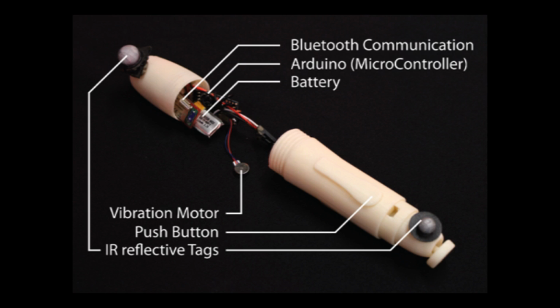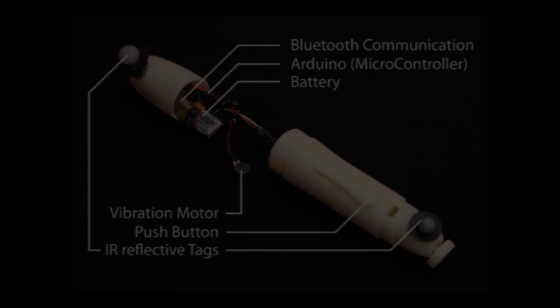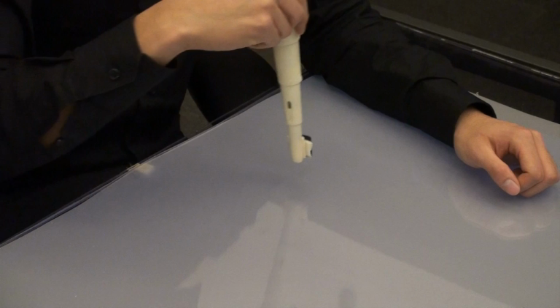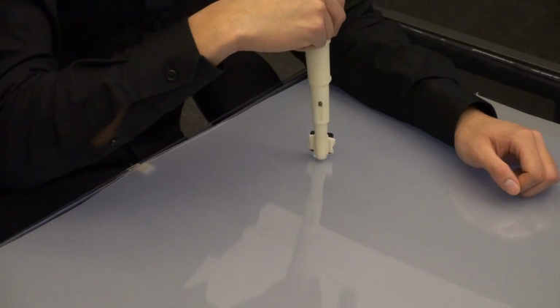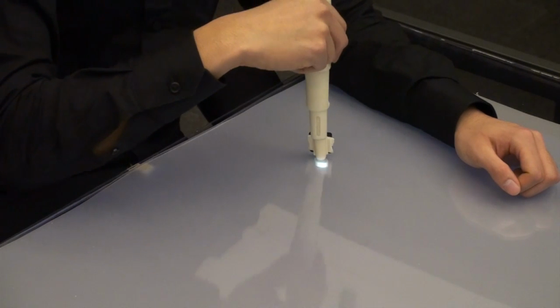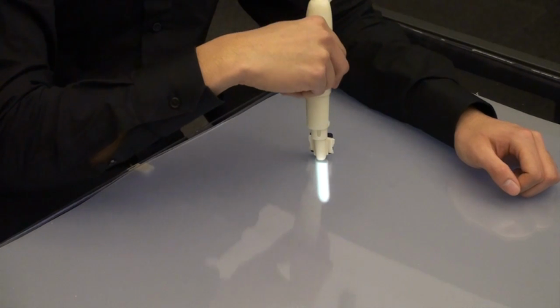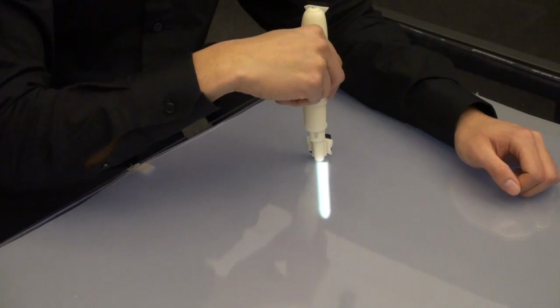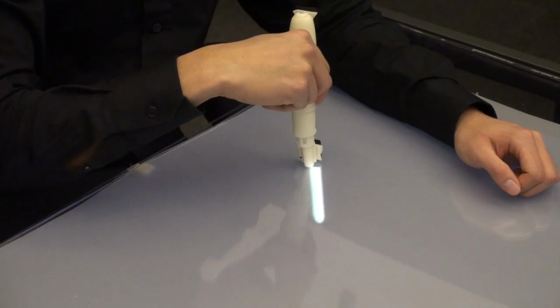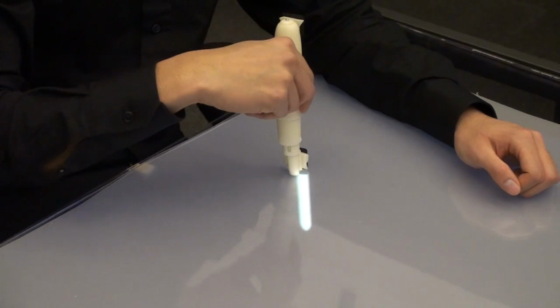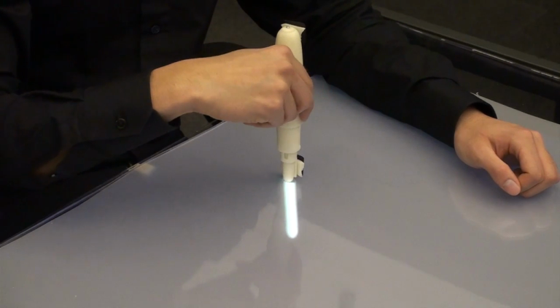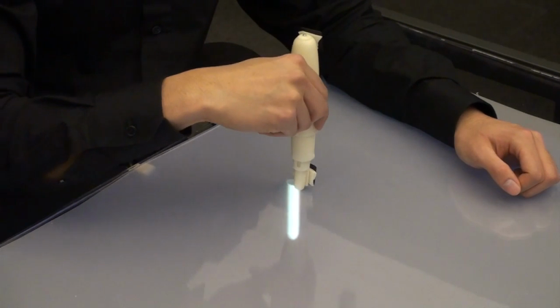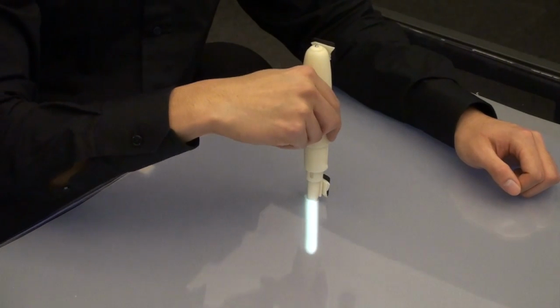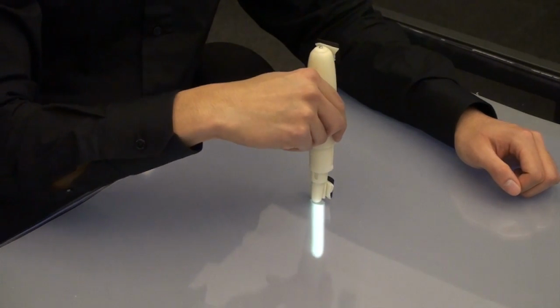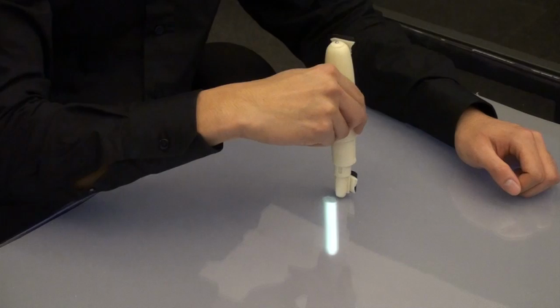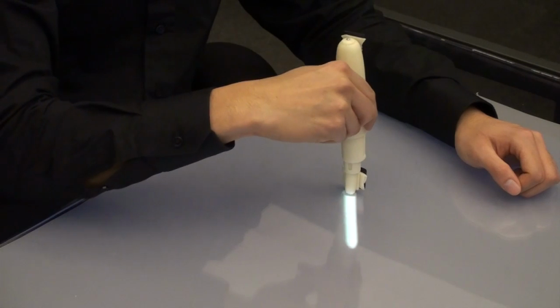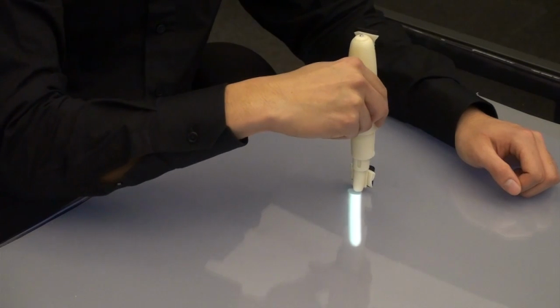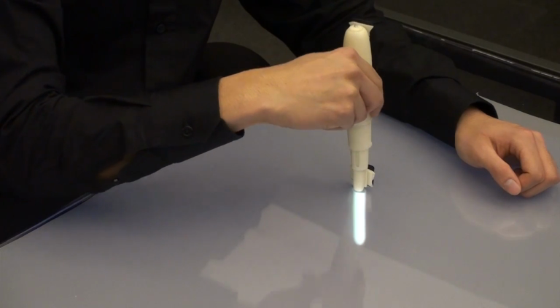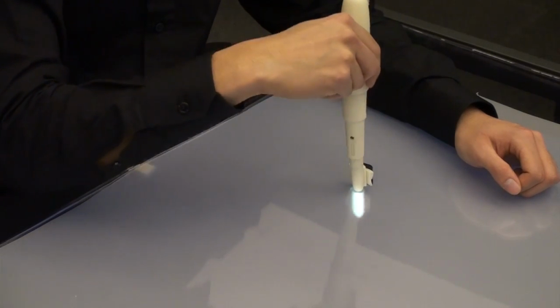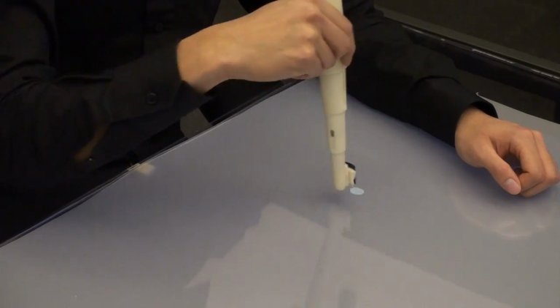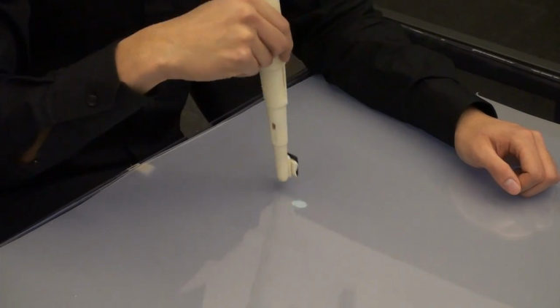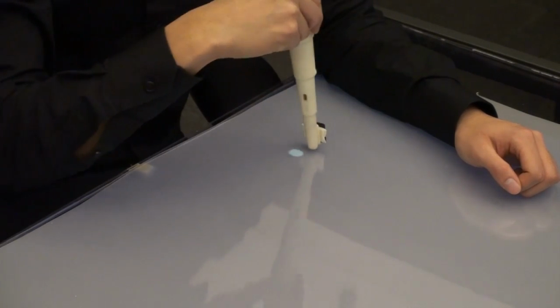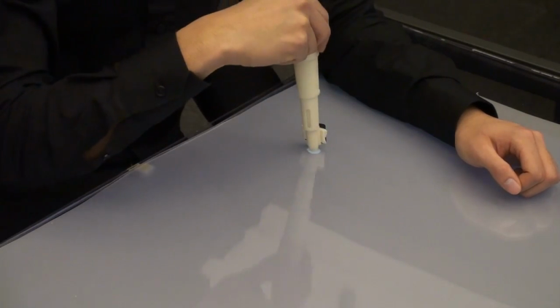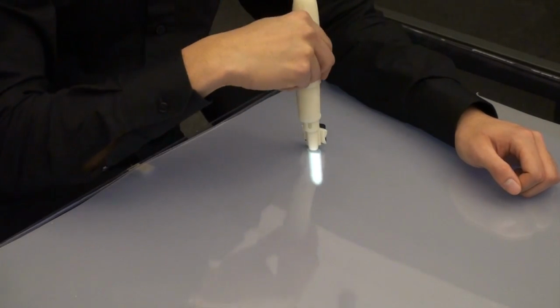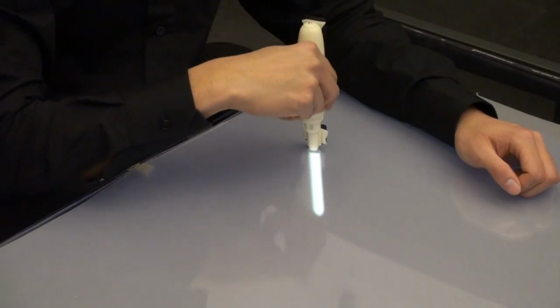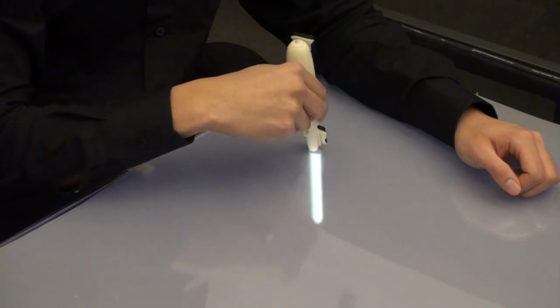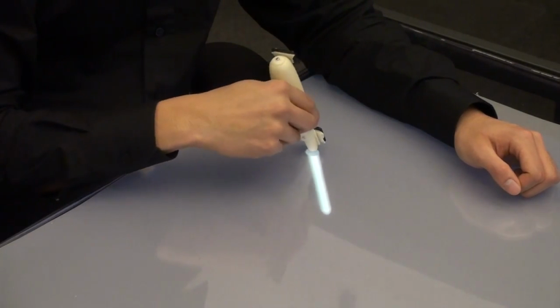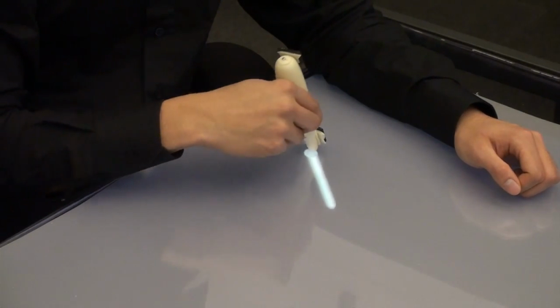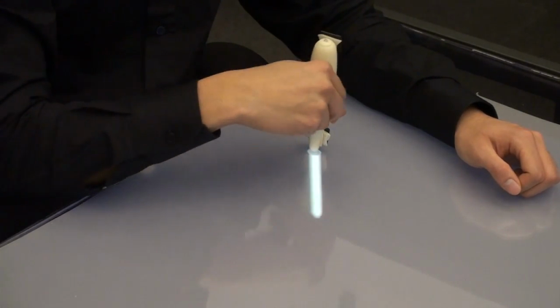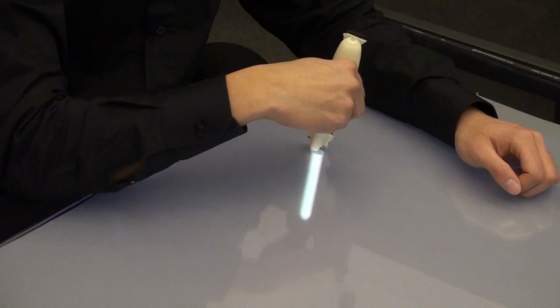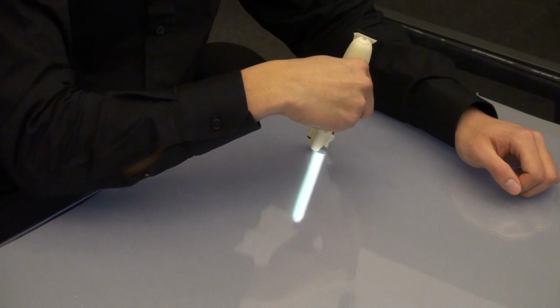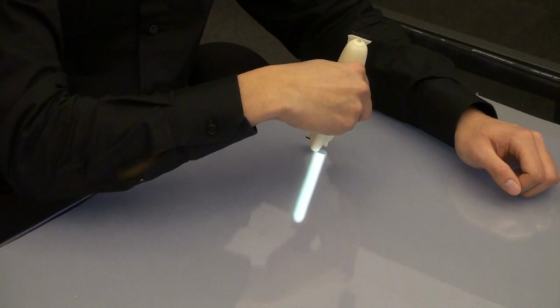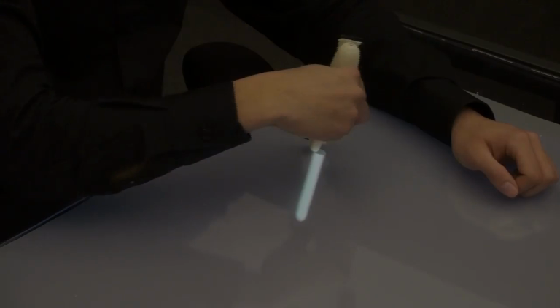When users press the BEYOND device onto the screen, the device physically retracts, and its retracted part is rendered on the display based on its position, length, and orientation, and the user's head position.